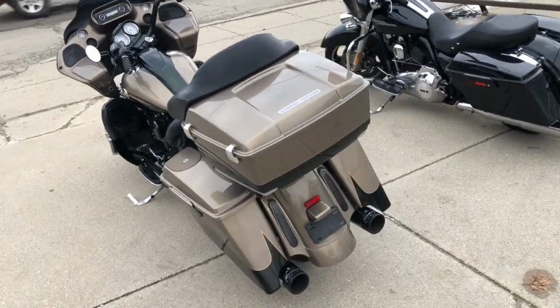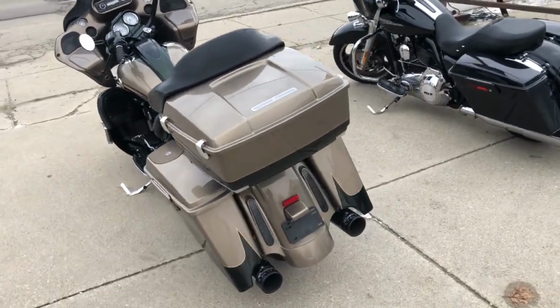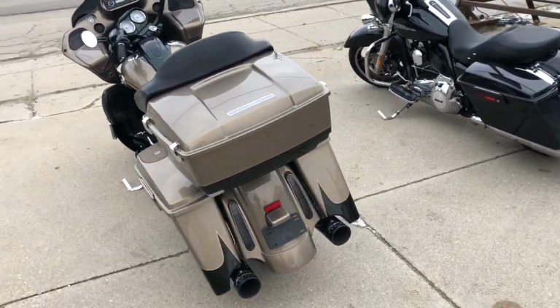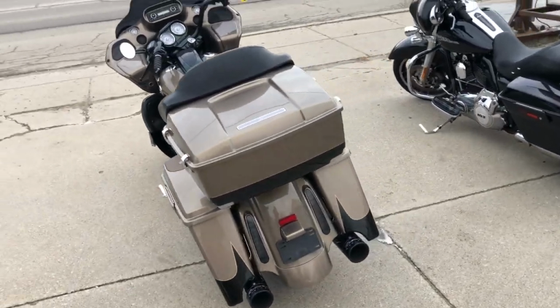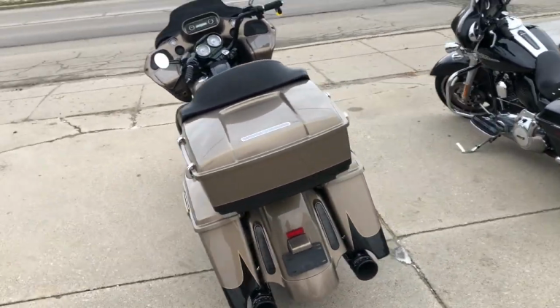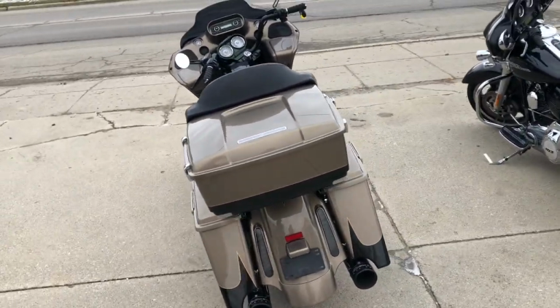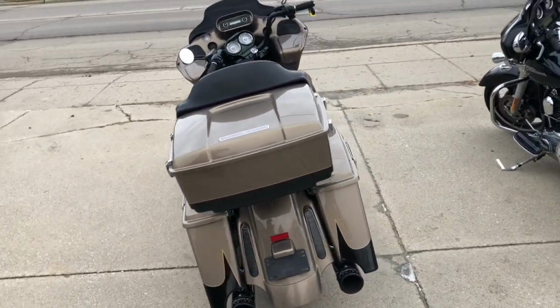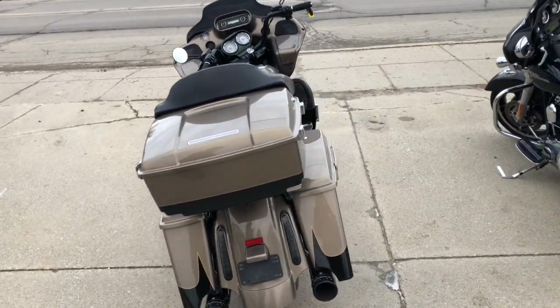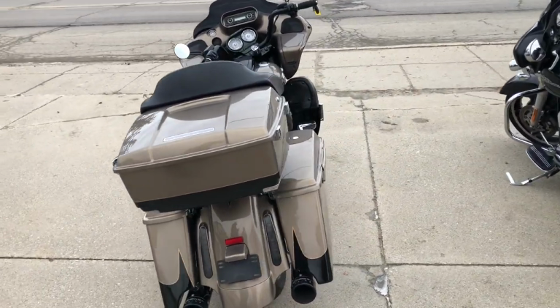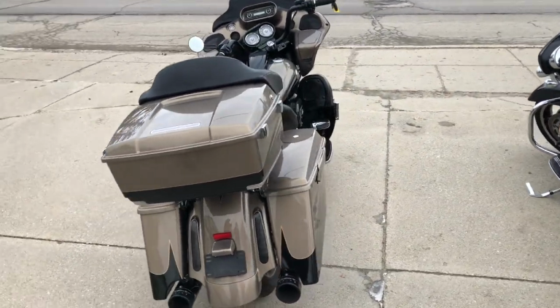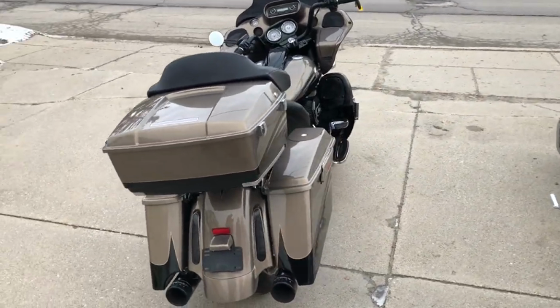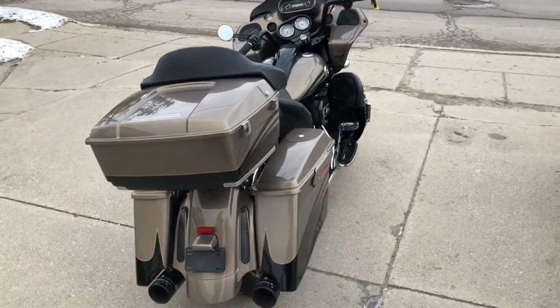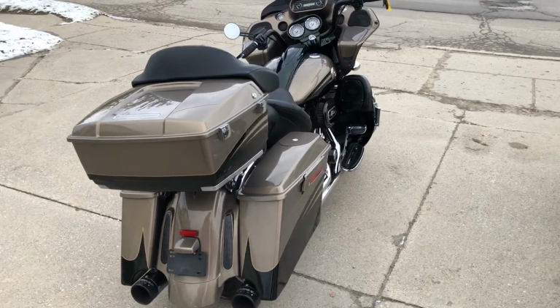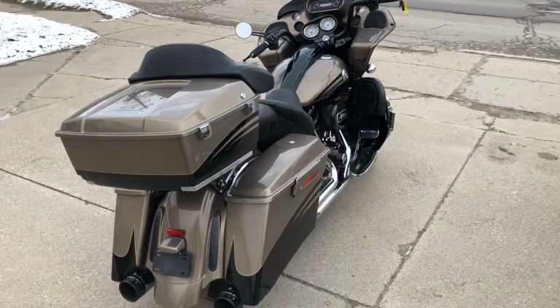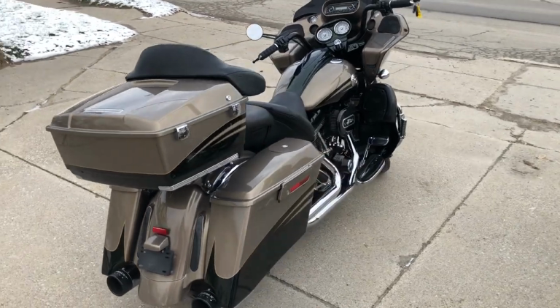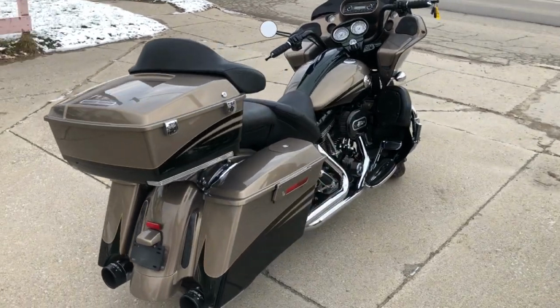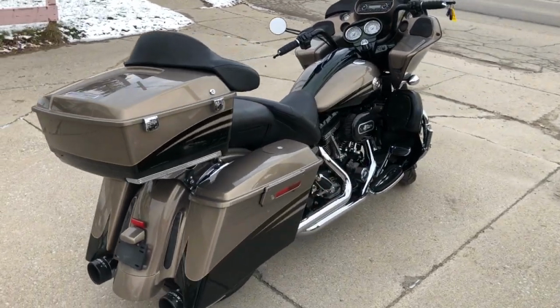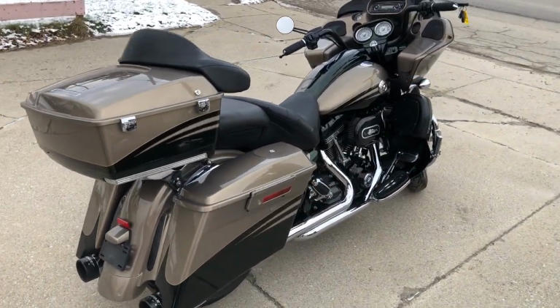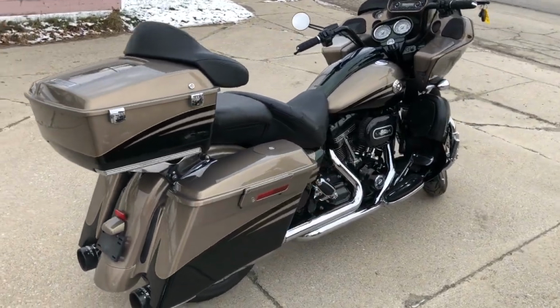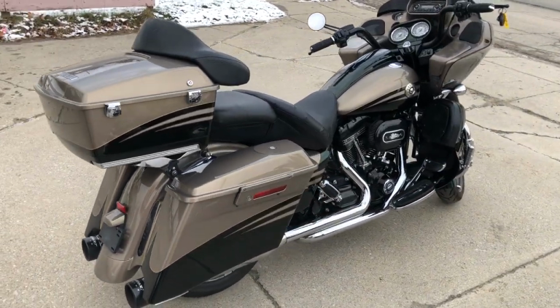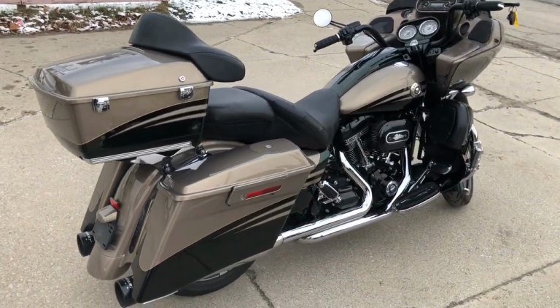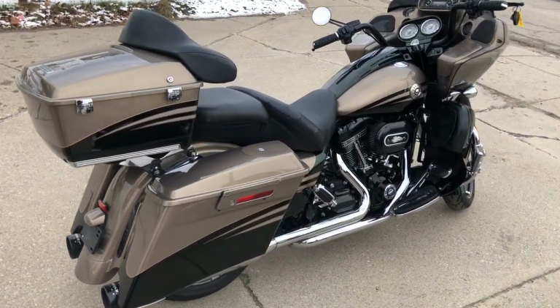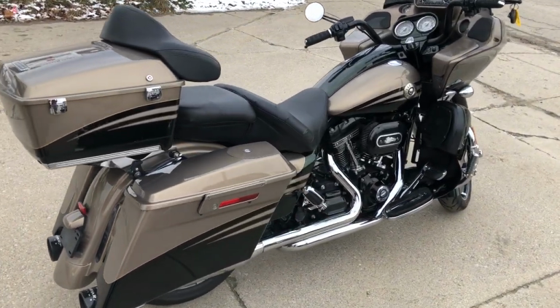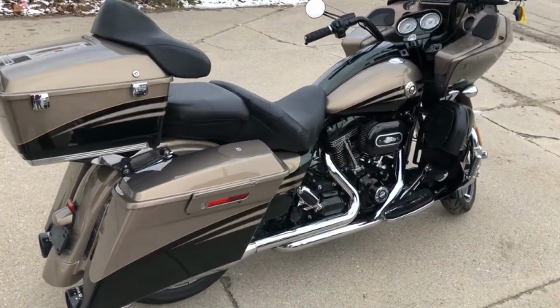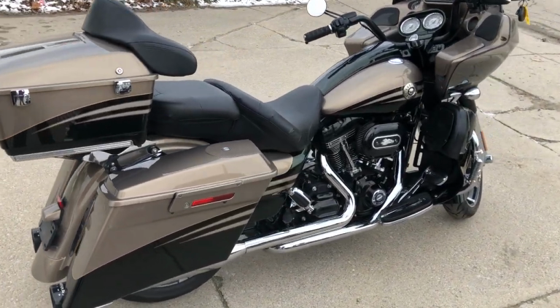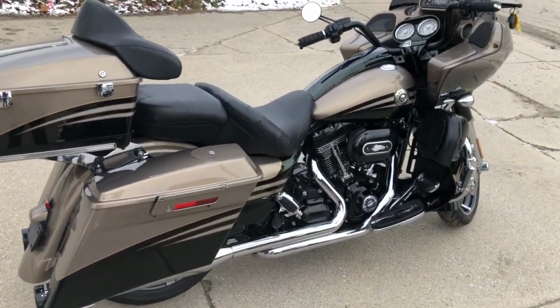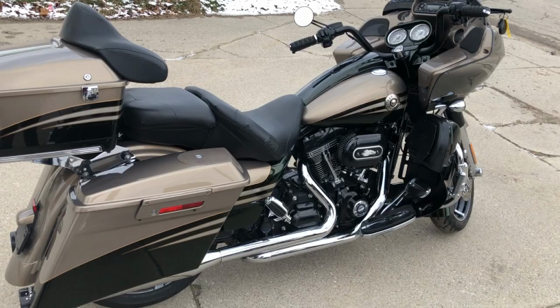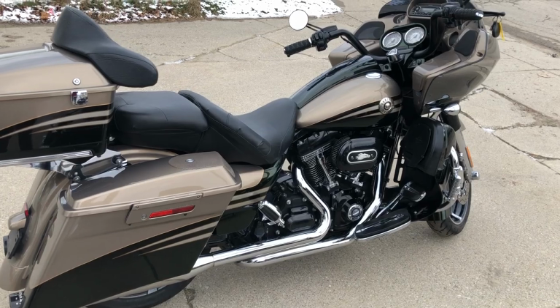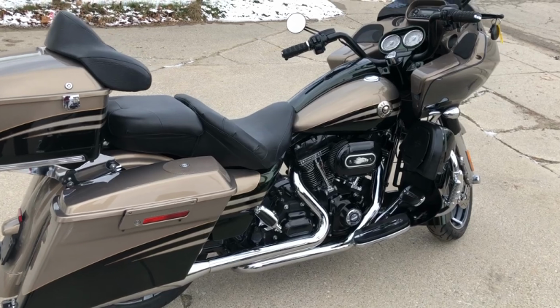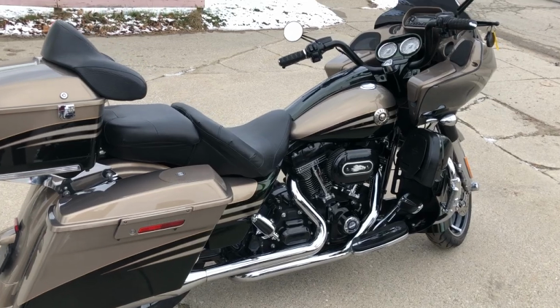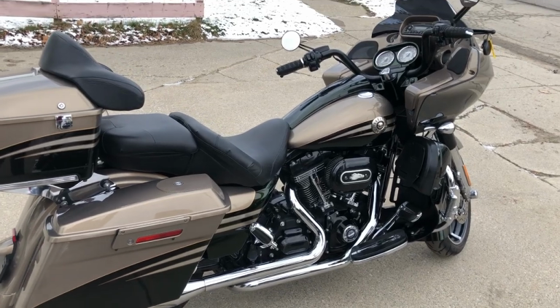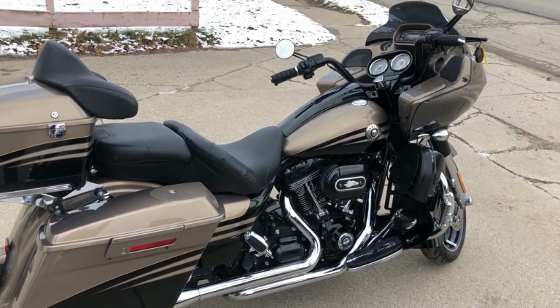Just ready to service, ready to go. That's a 2013 CVO Road Glide, $14,999 guys. Give us a call and we'll make it happen: 810-648-9500.